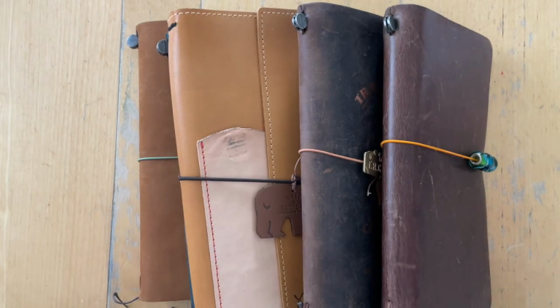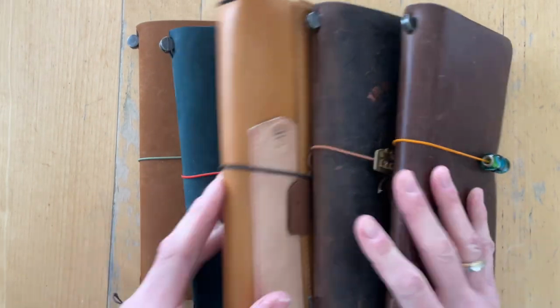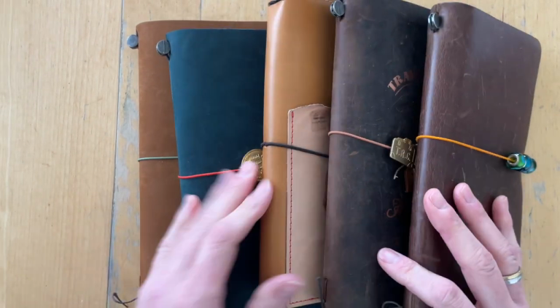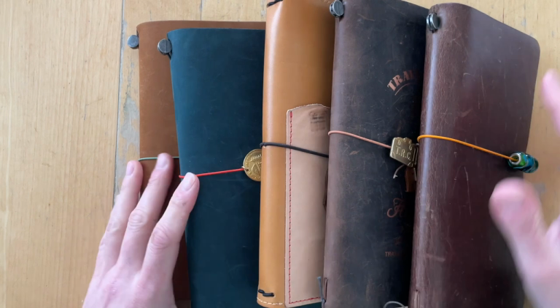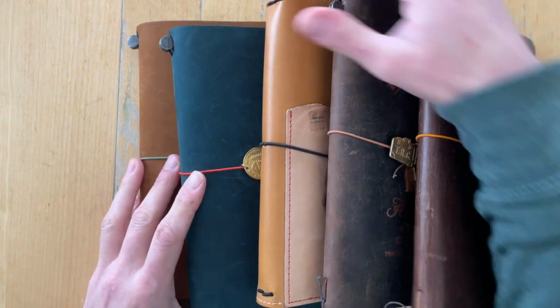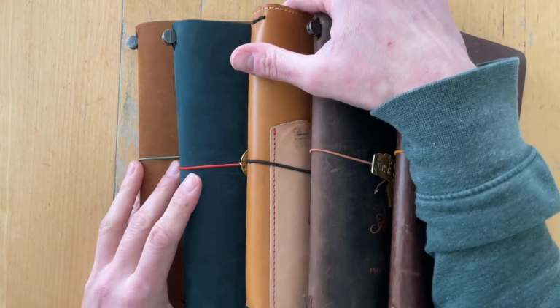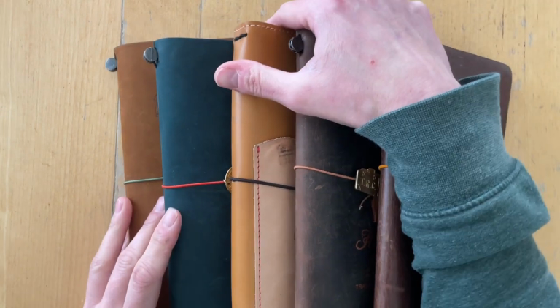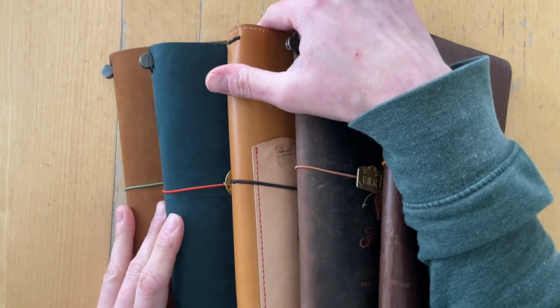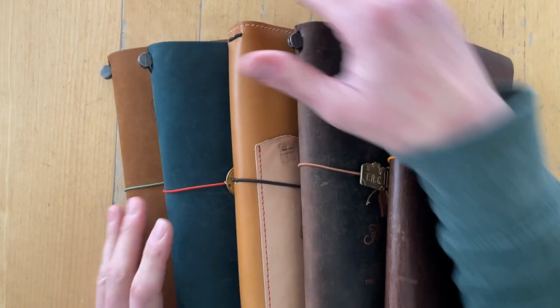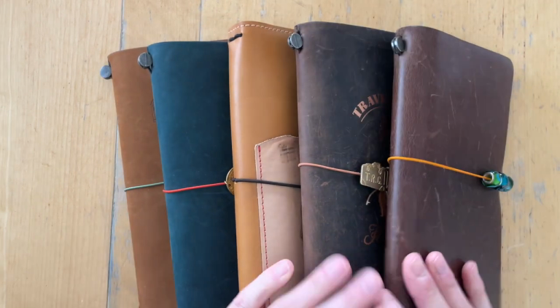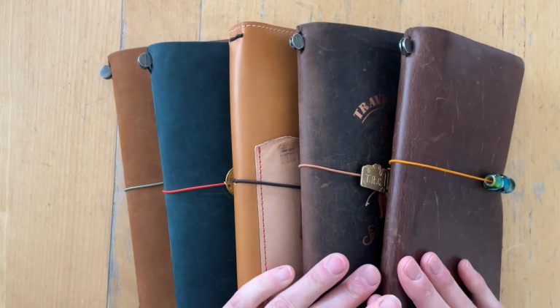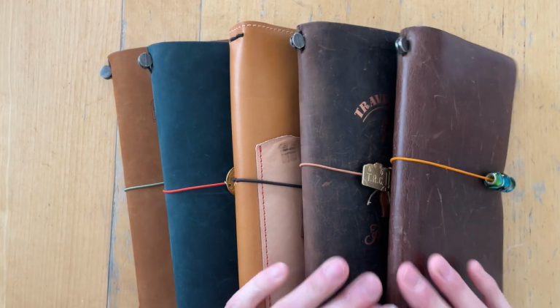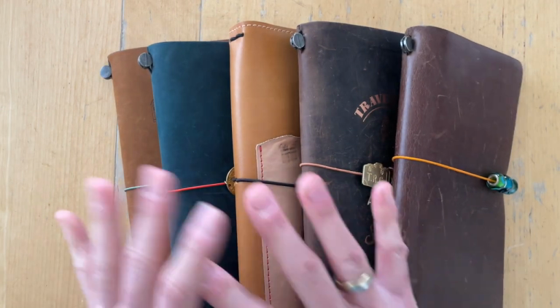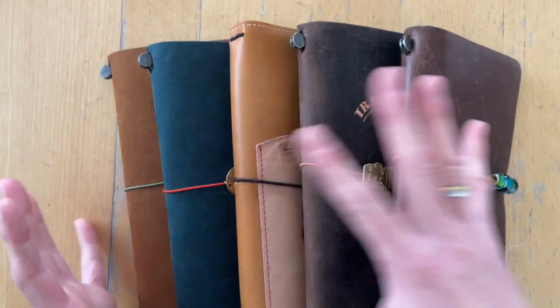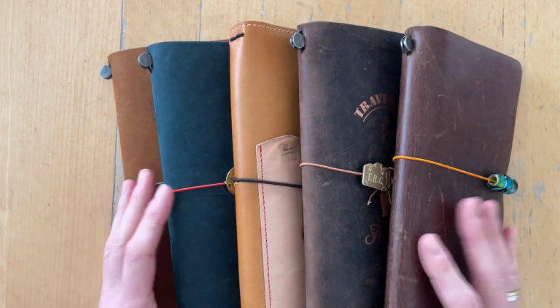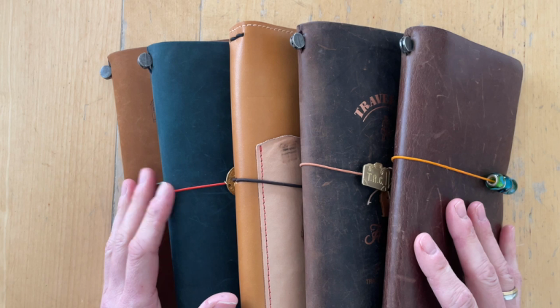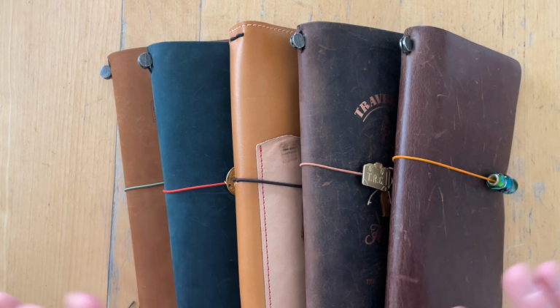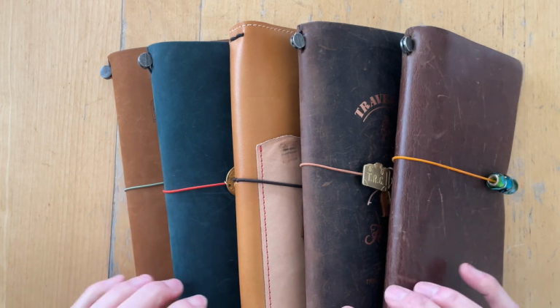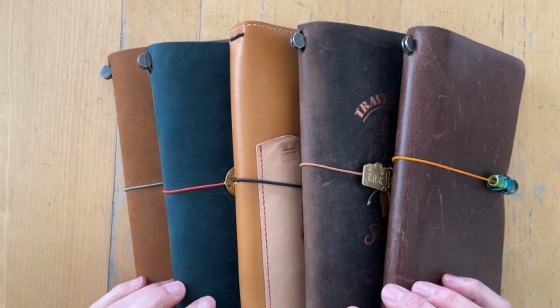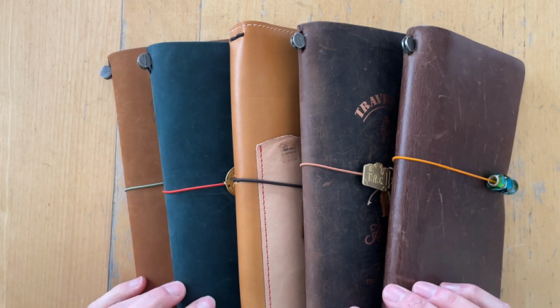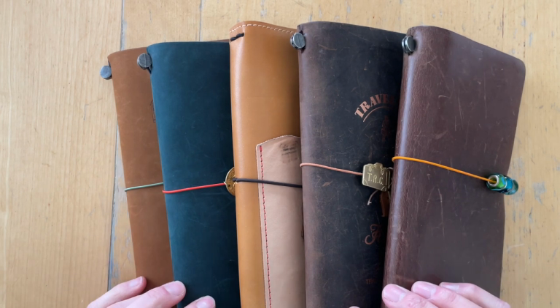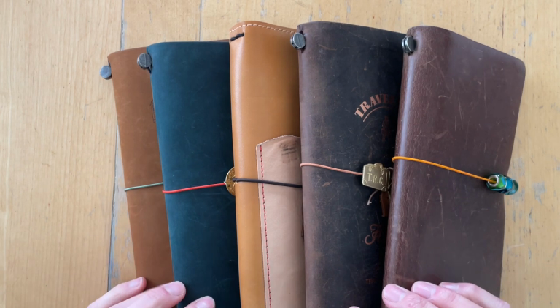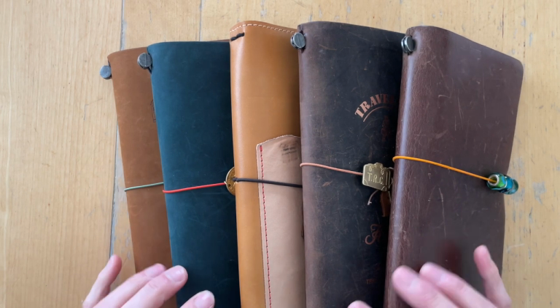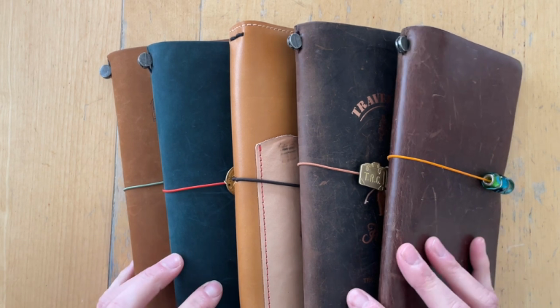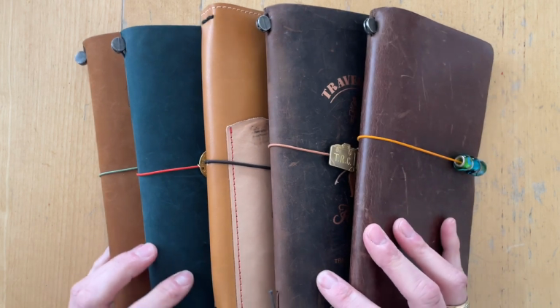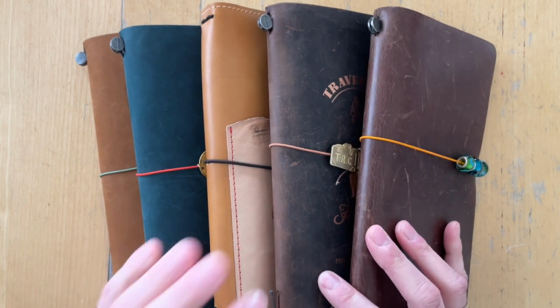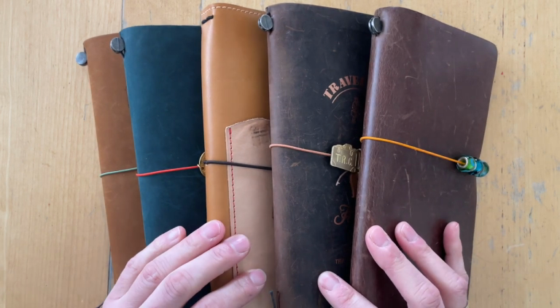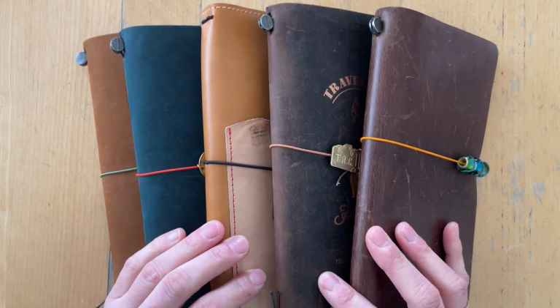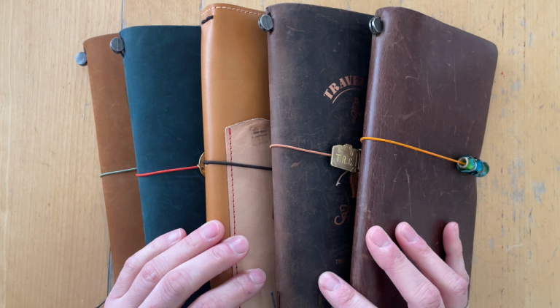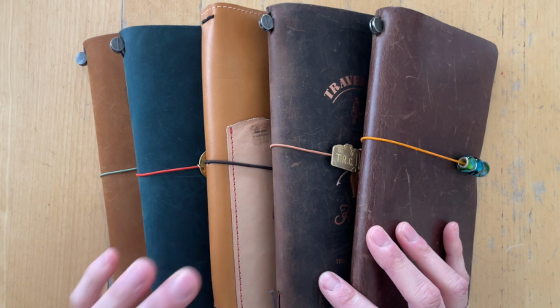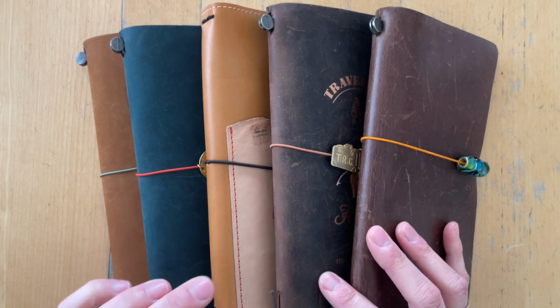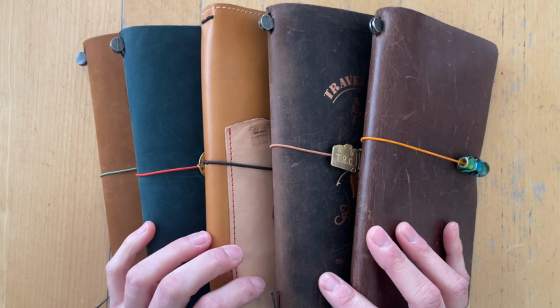I currently own five traveler's notebook covers. Four of them are from Traveler's Company and one is from Sojourner.